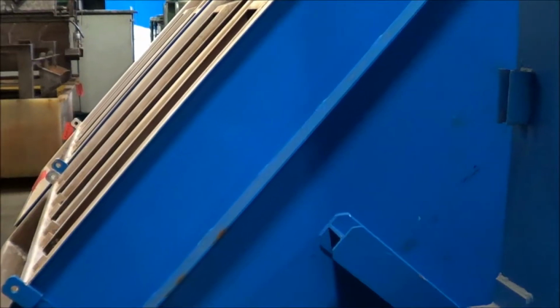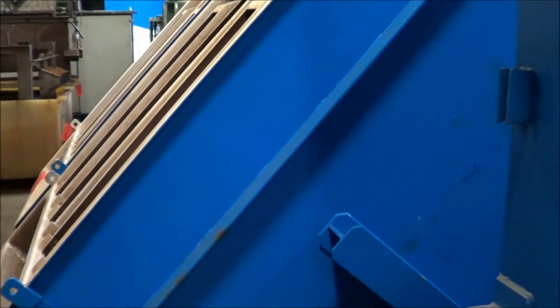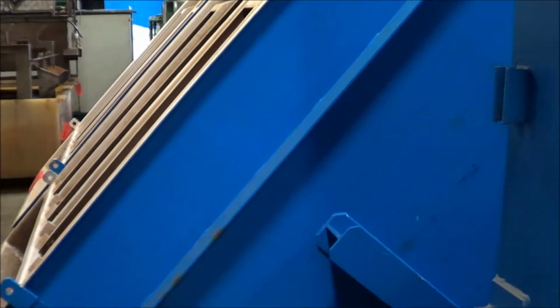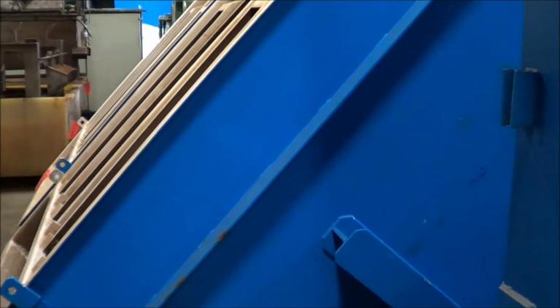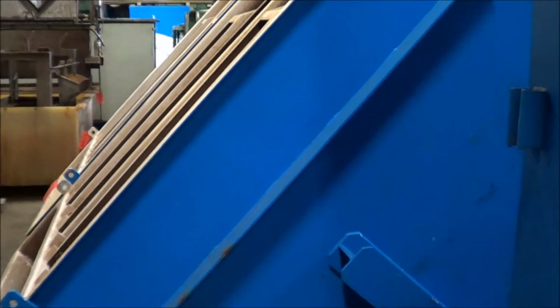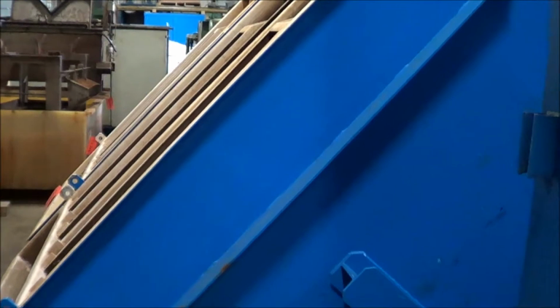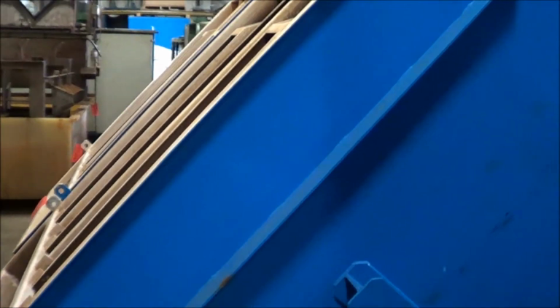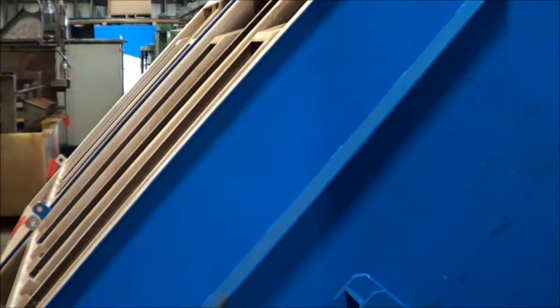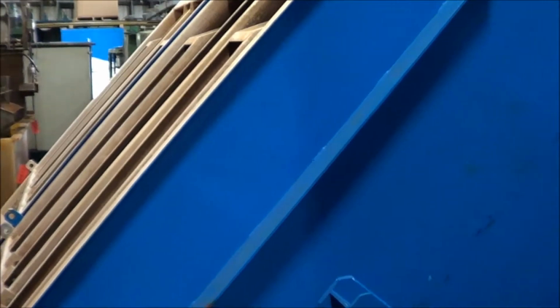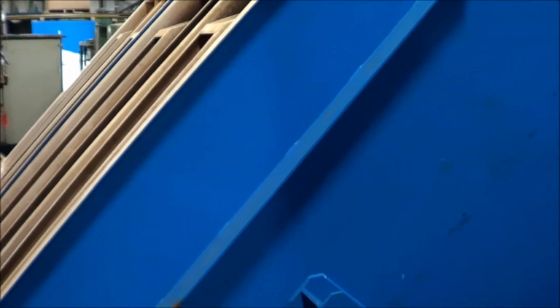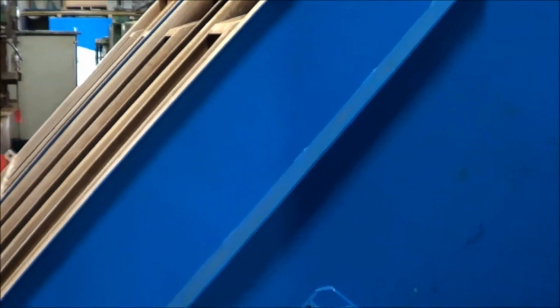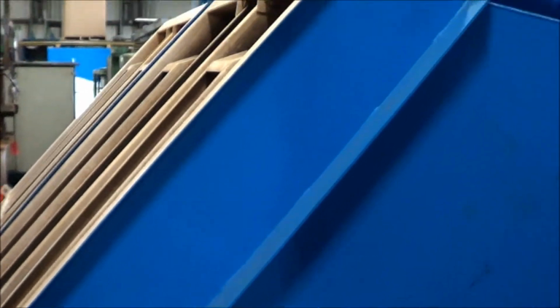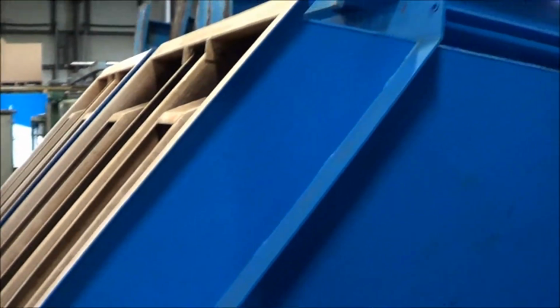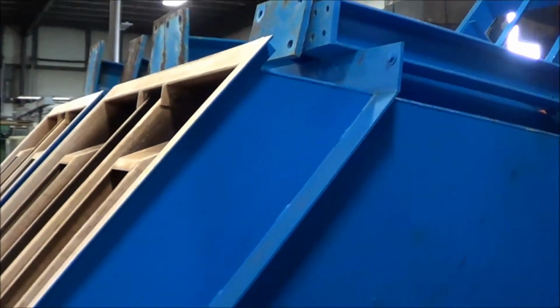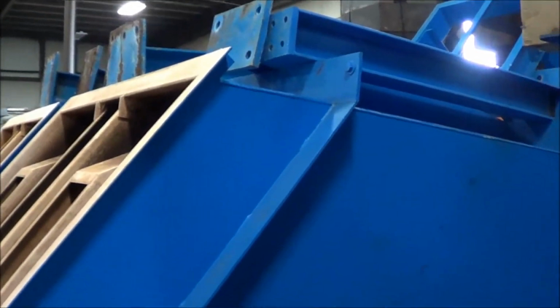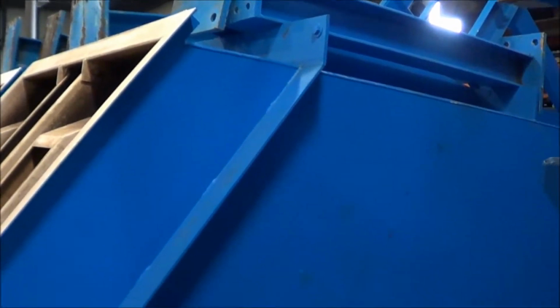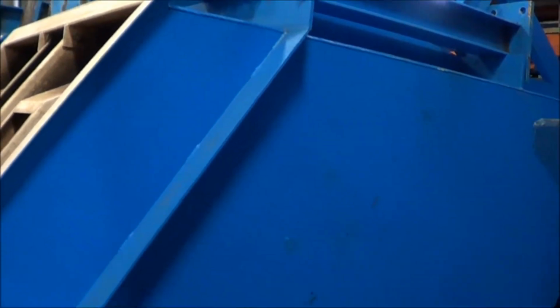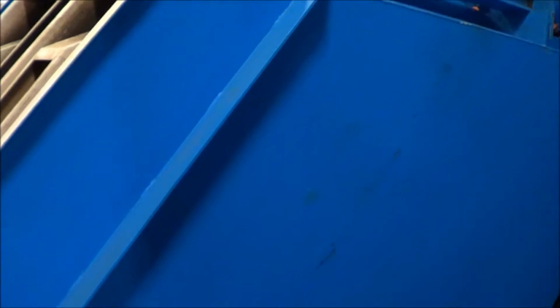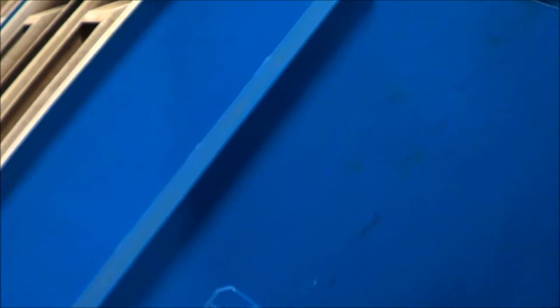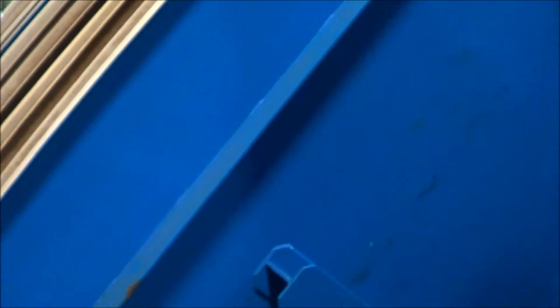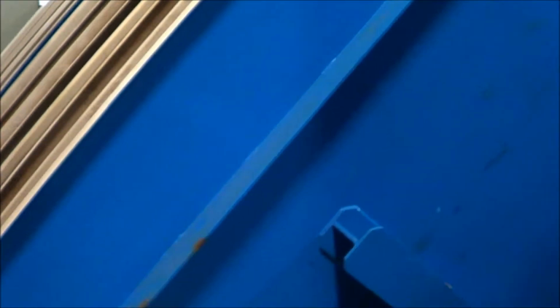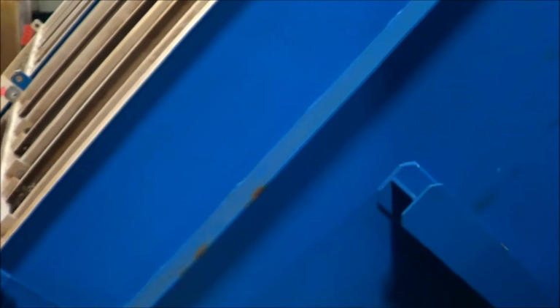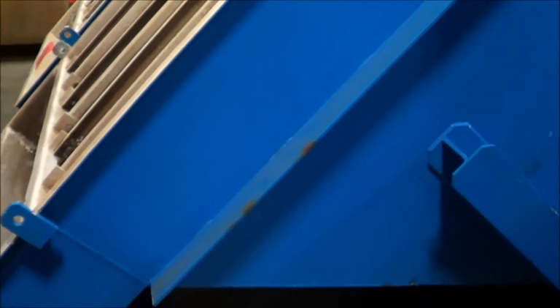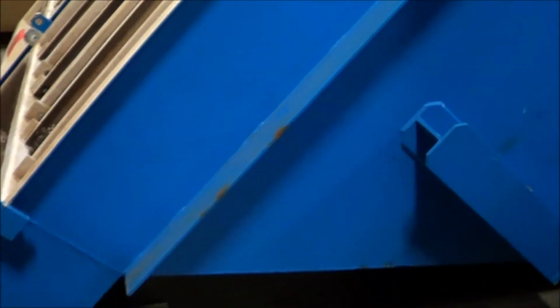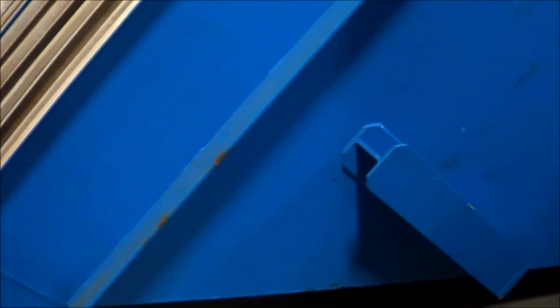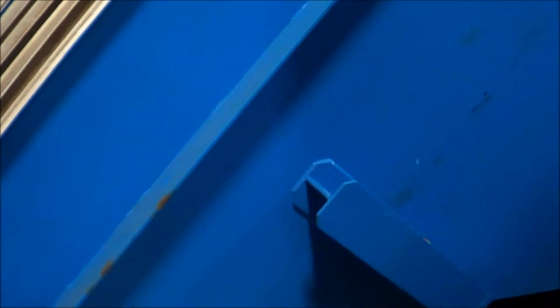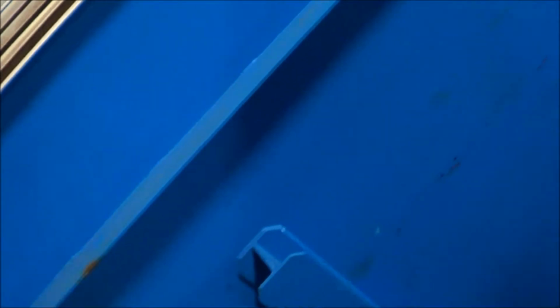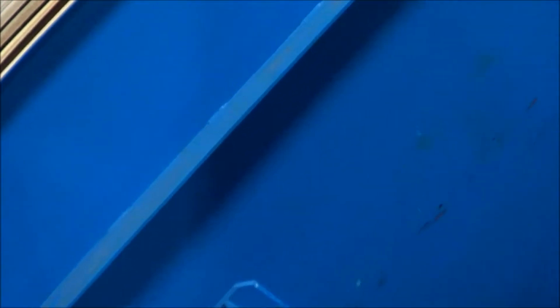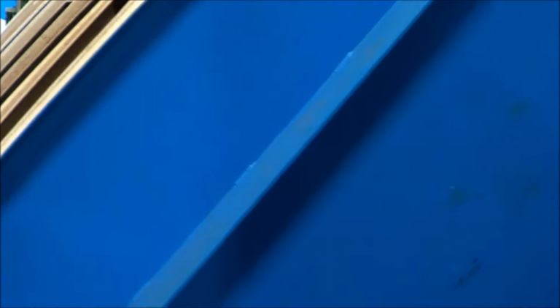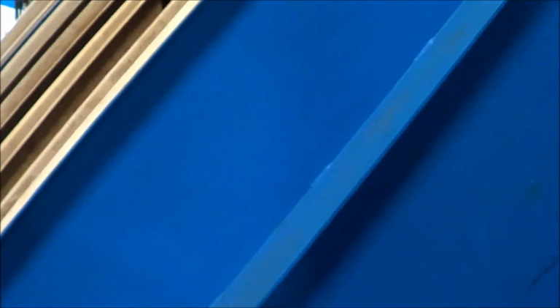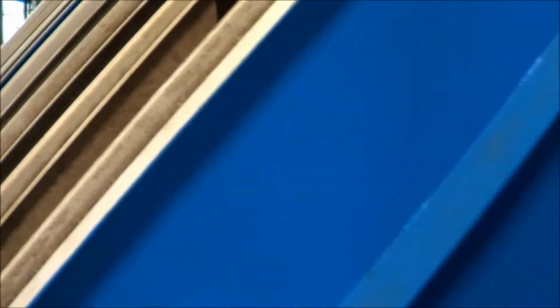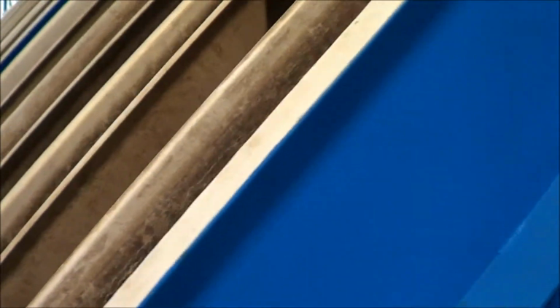Hello, you're looking at a Parkson 570-55 clarifier brought to you by Lanco. This is a 275 GPM clarifier. This unit is in excellent condition. Again, this is a Parkson 570-55.